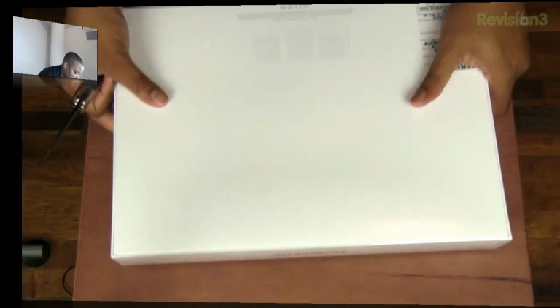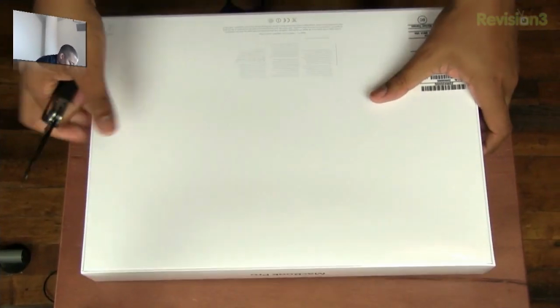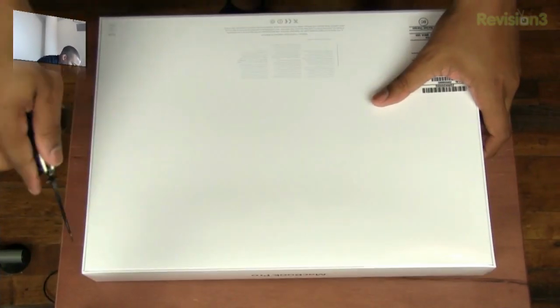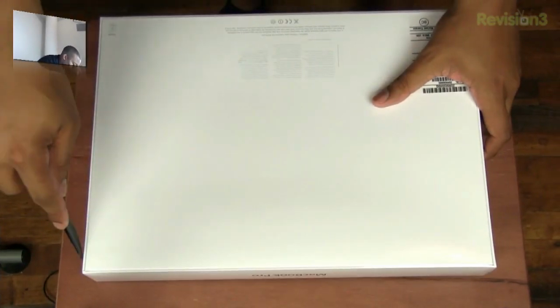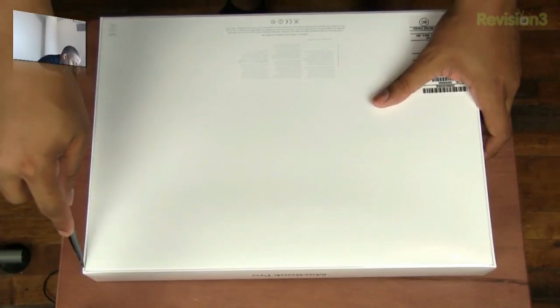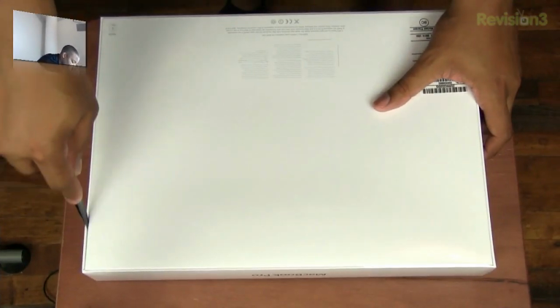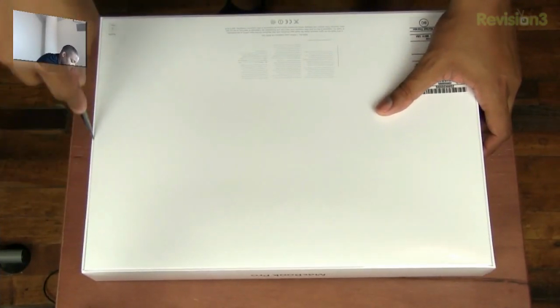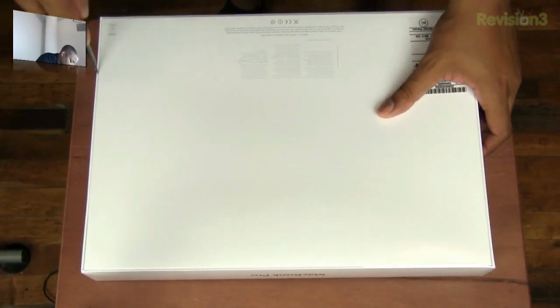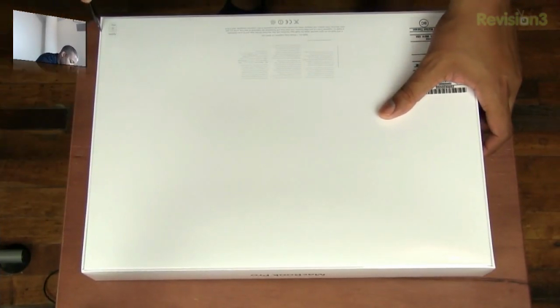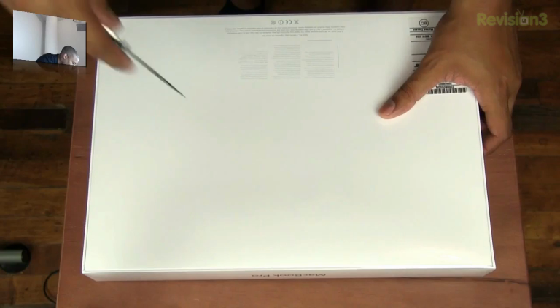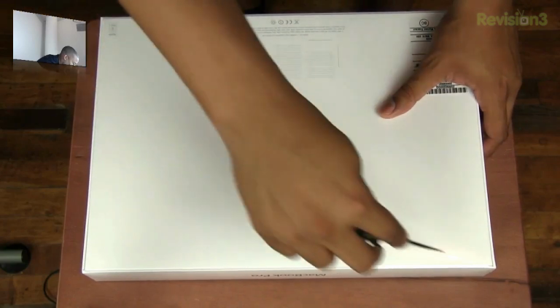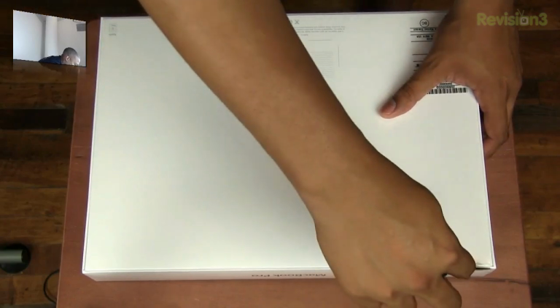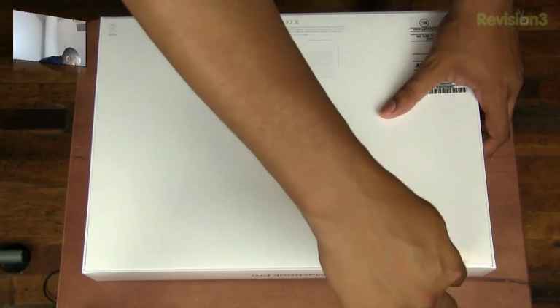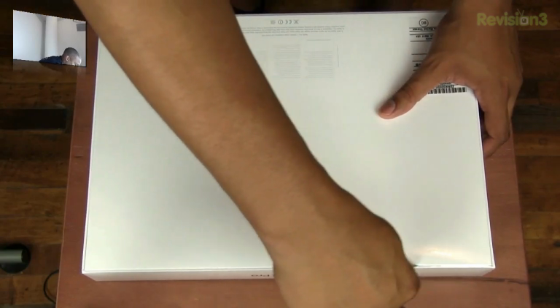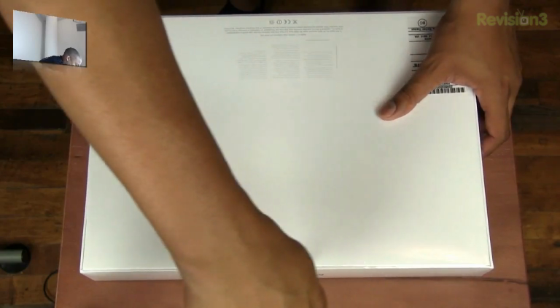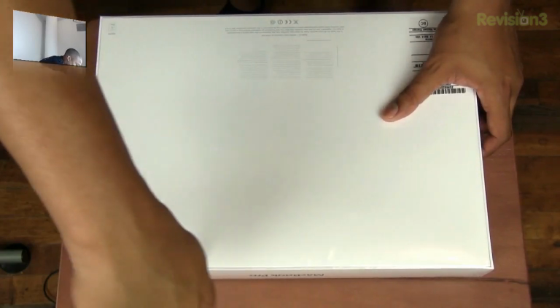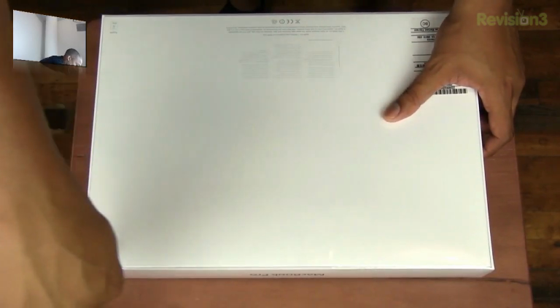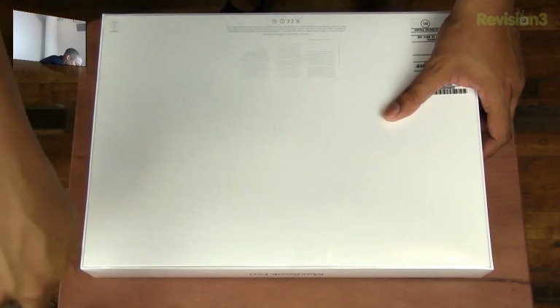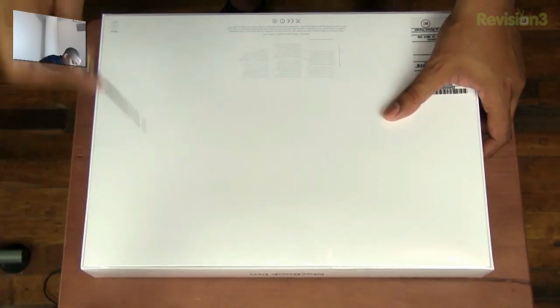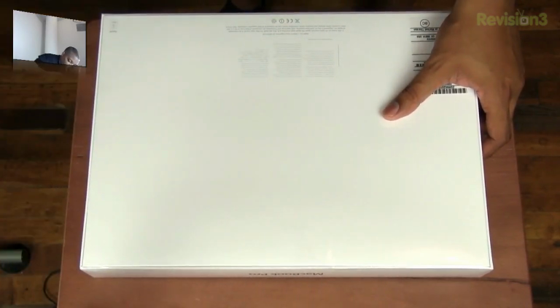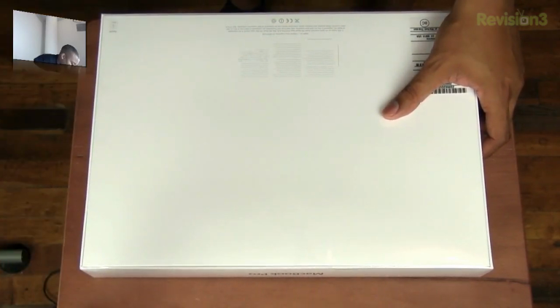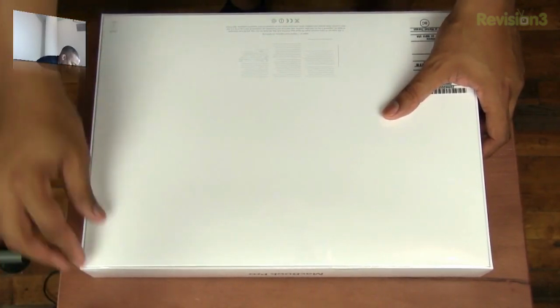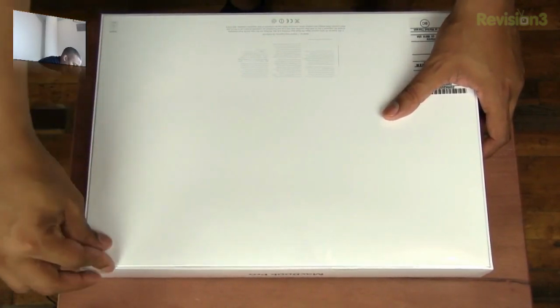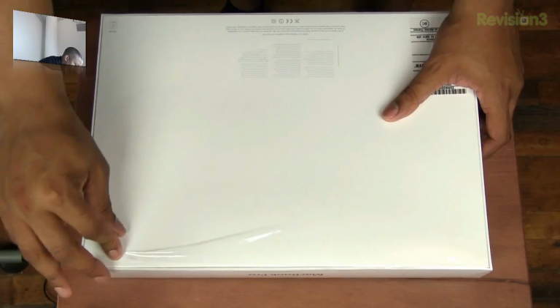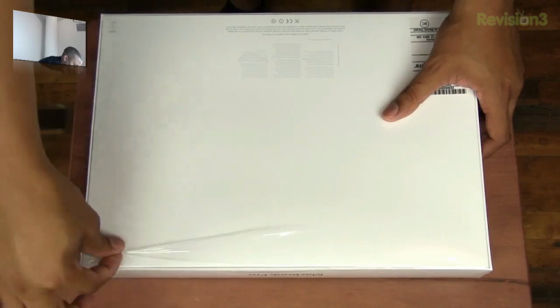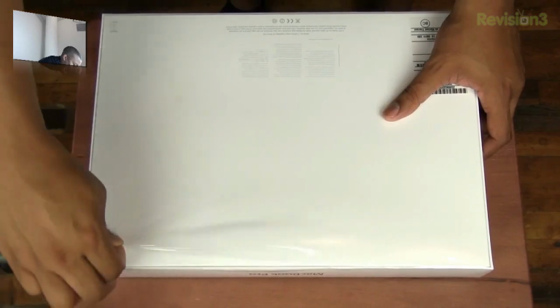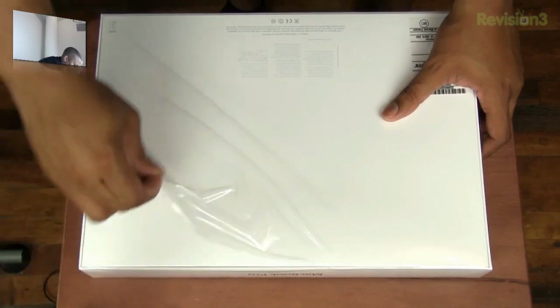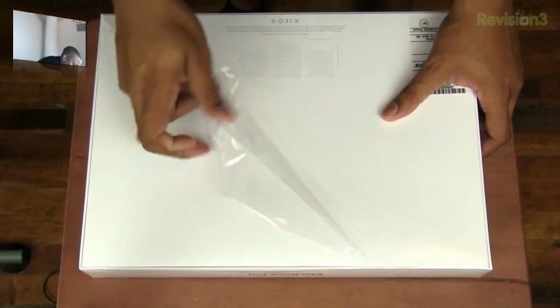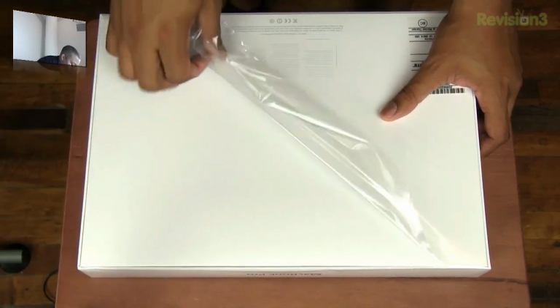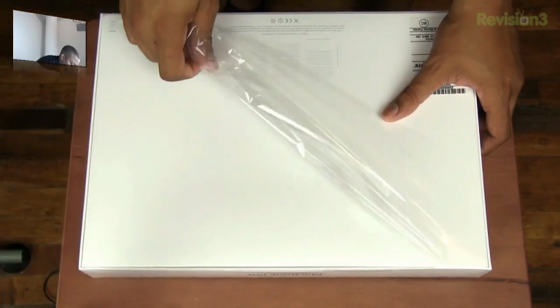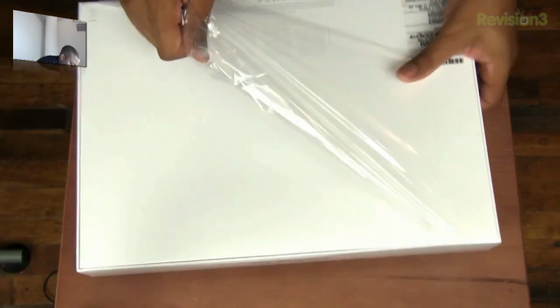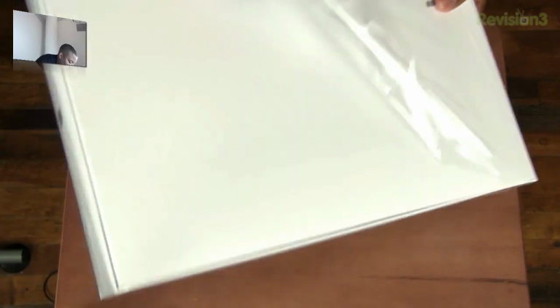I'm going to go ahead and start slicing off the plastic. This definitely stole the show at the WWDC keynote, which Apple held earlier this week when they announced this, announced MacBook Pro's new line, iOS 6, all that good stuff.